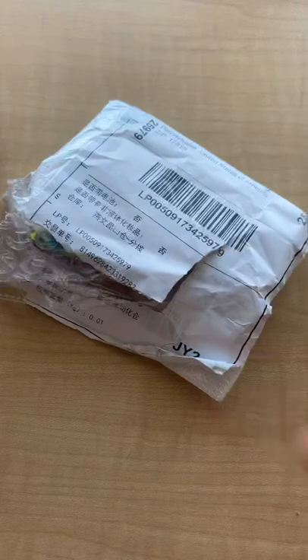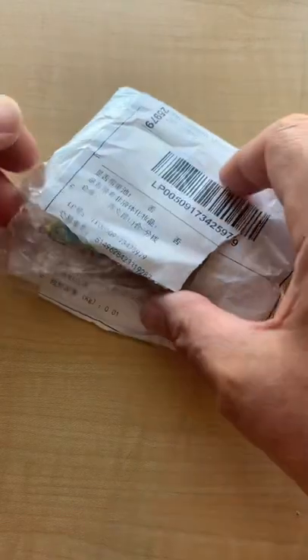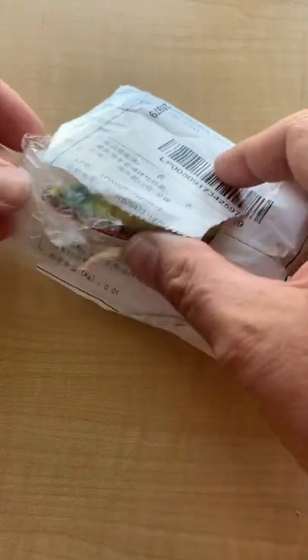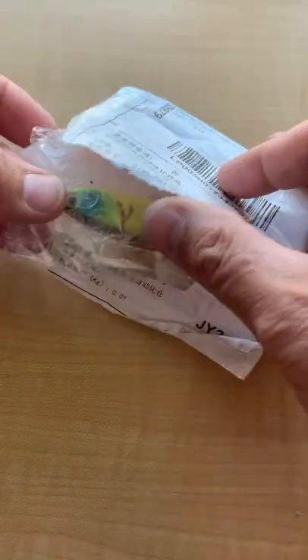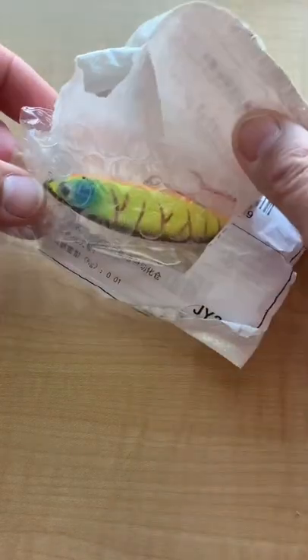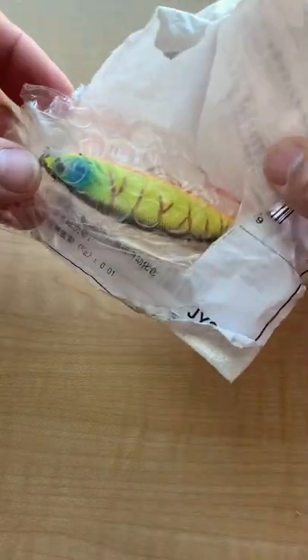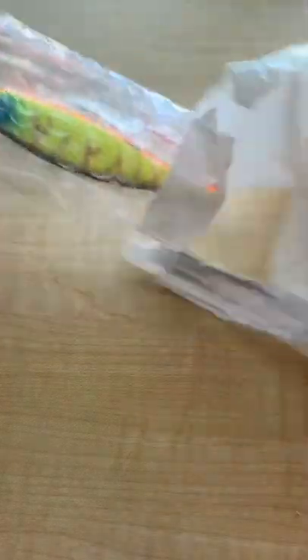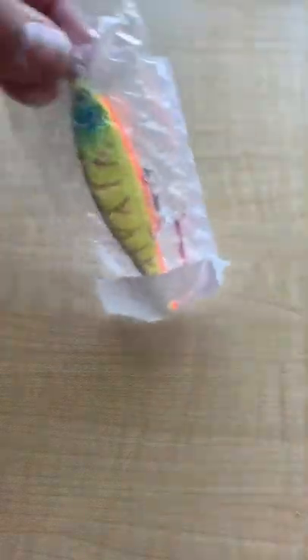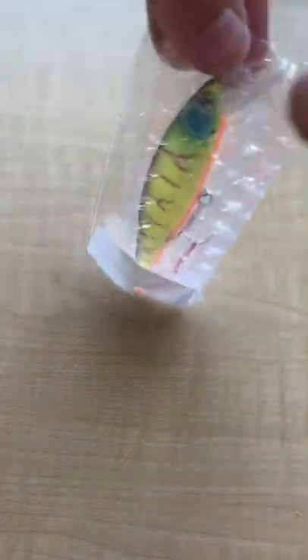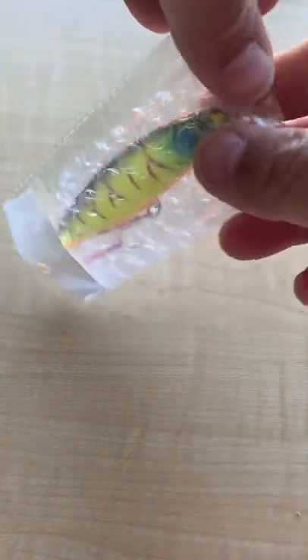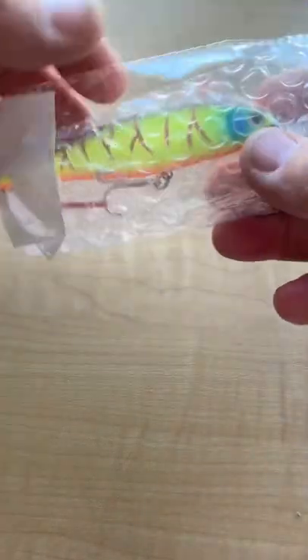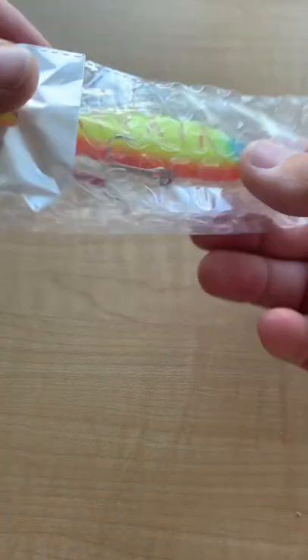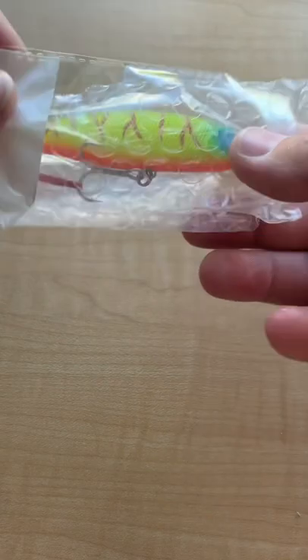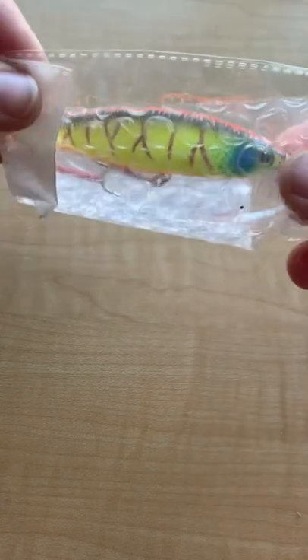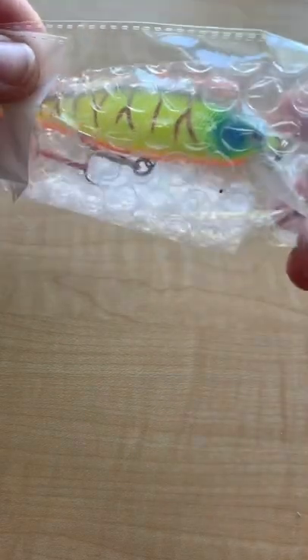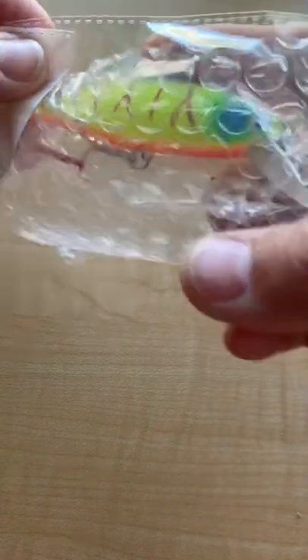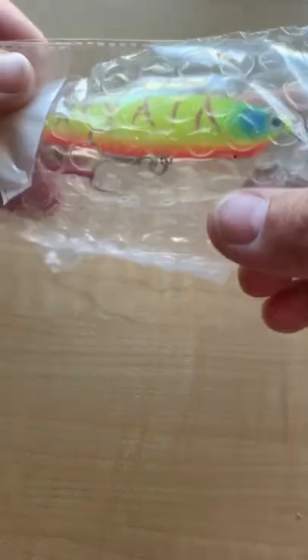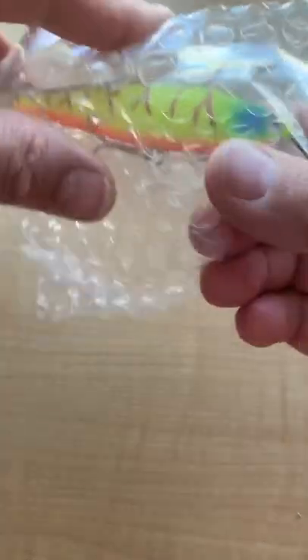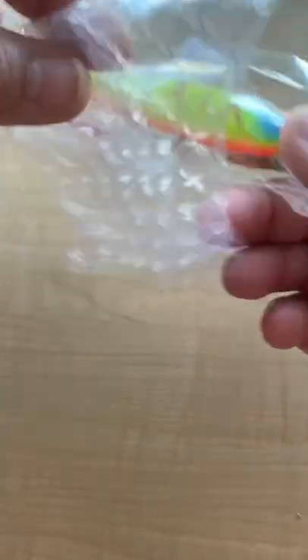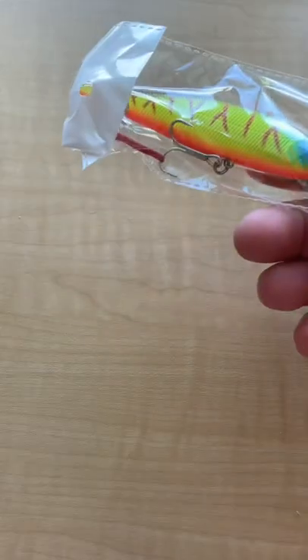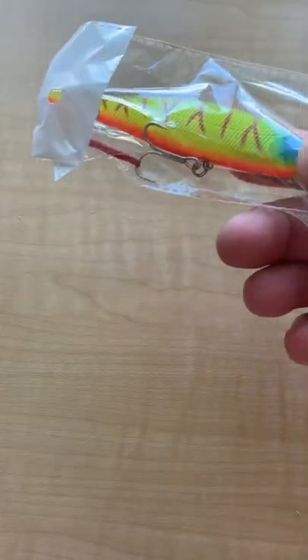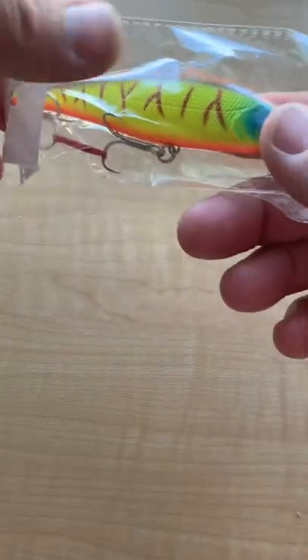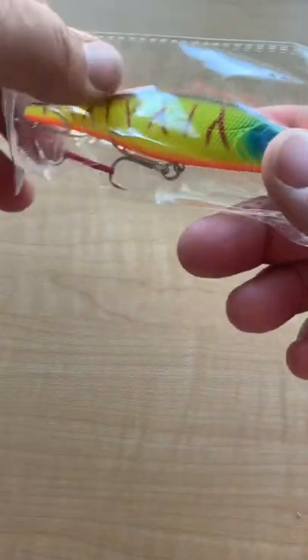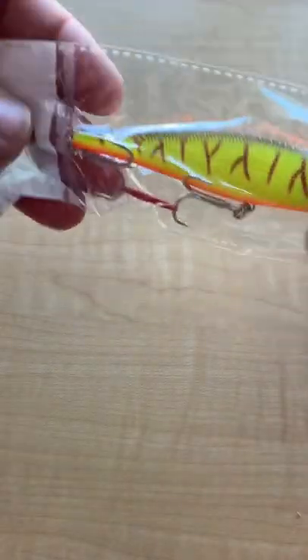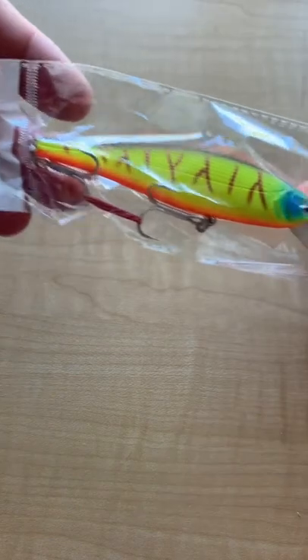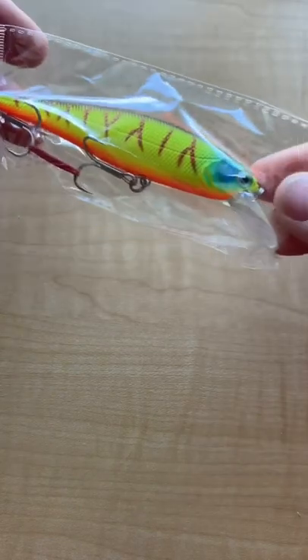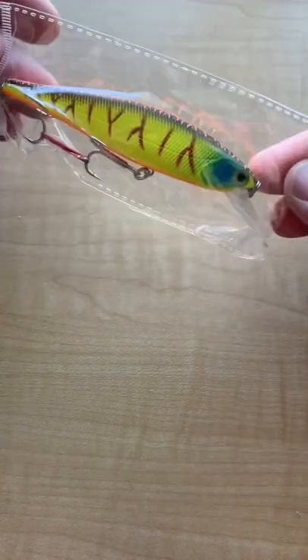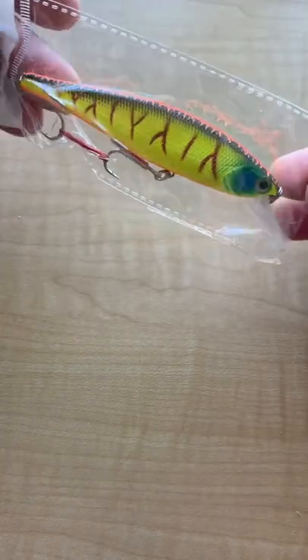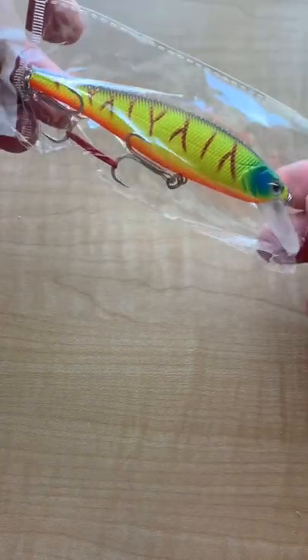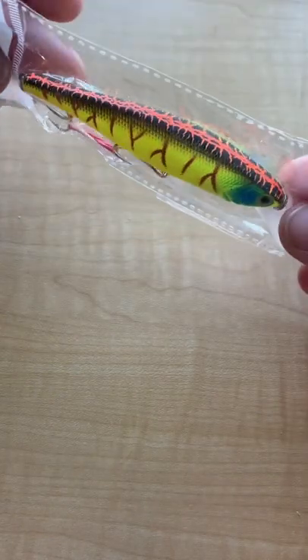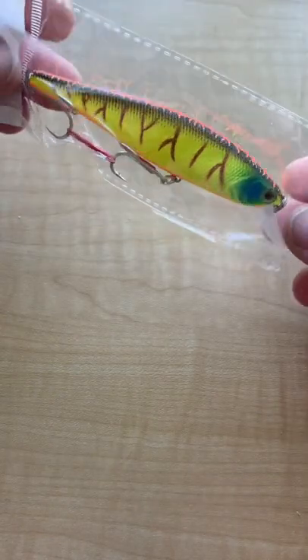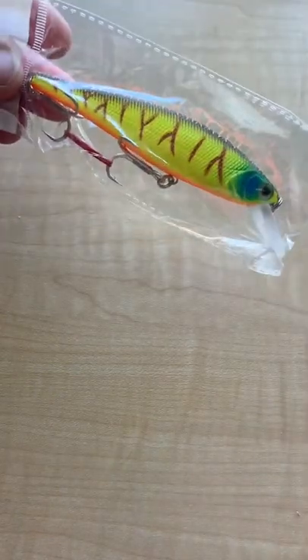Here's another one I picked up off of AliExpress for $2.85, 14 grams, 11.5 centimeters. It's branded as KV Lures.